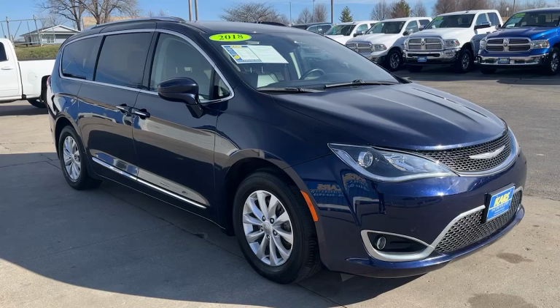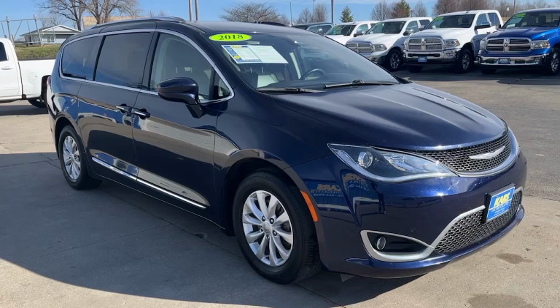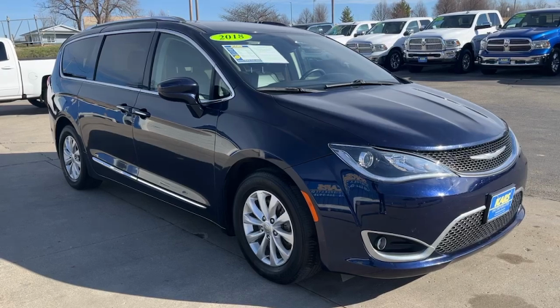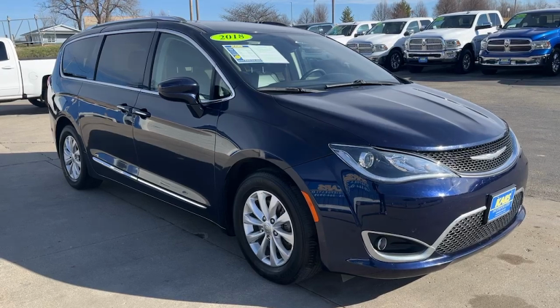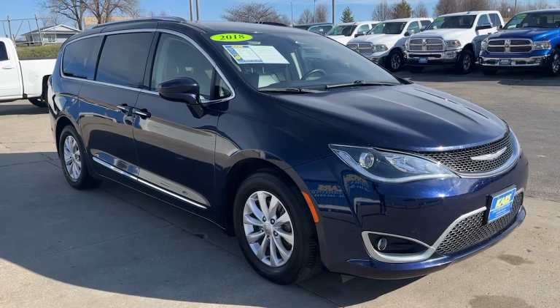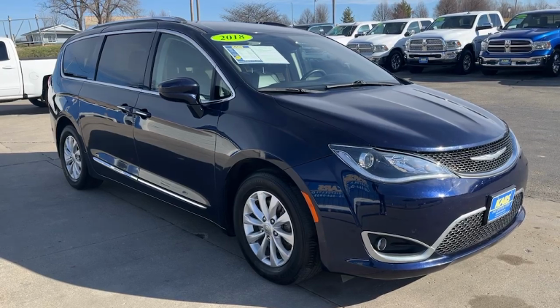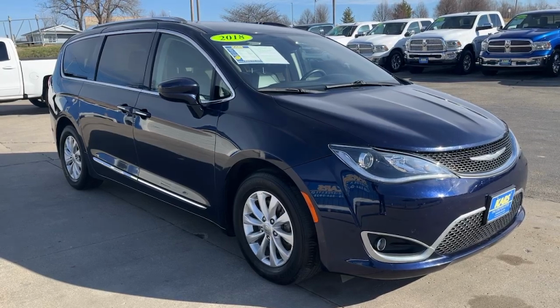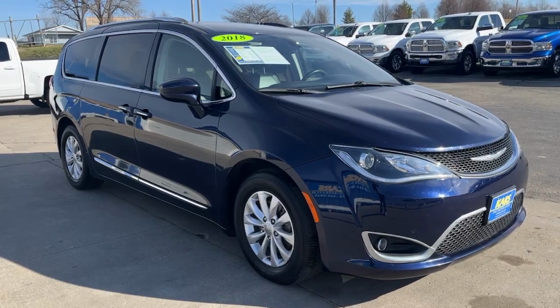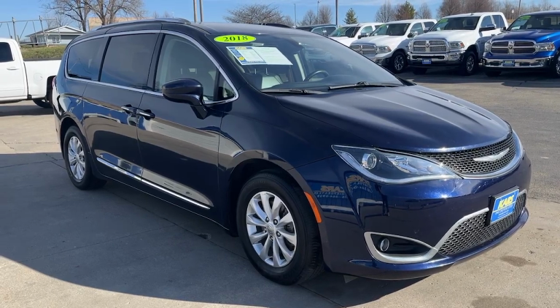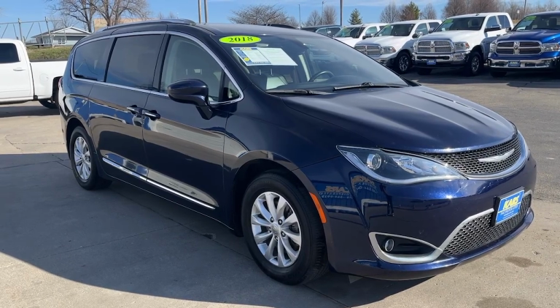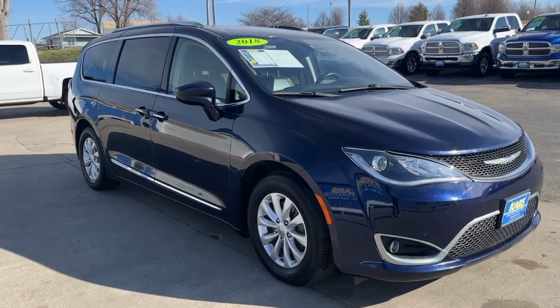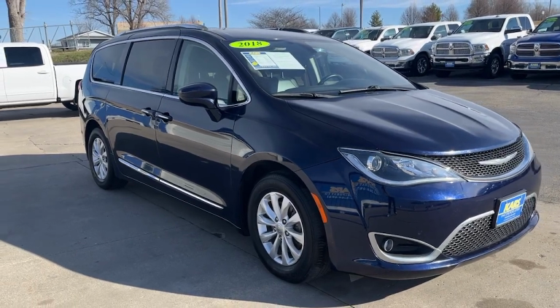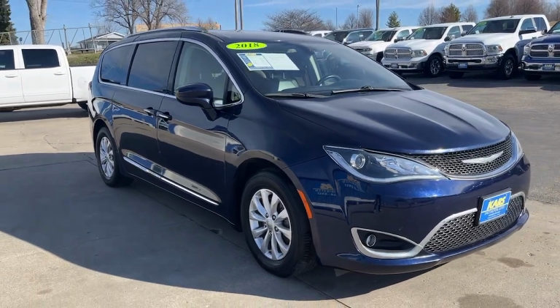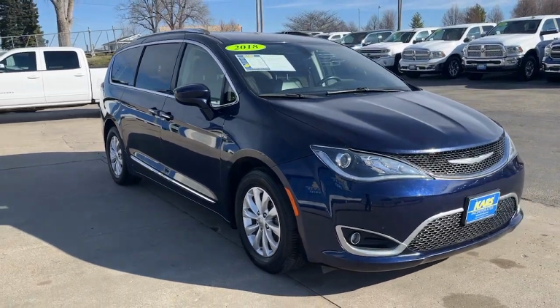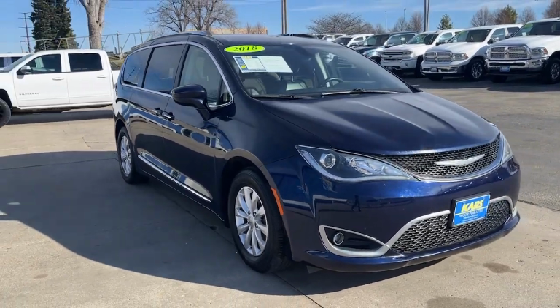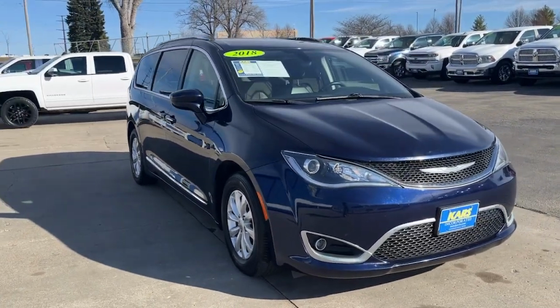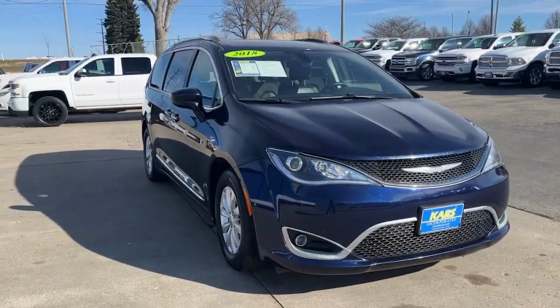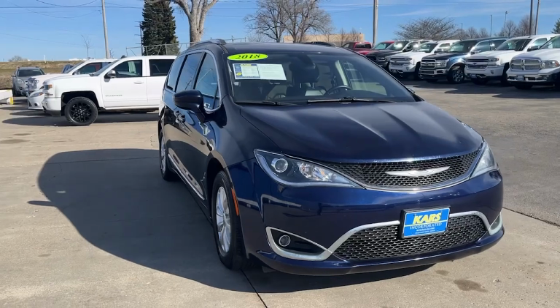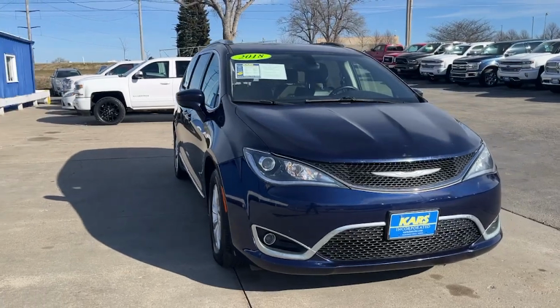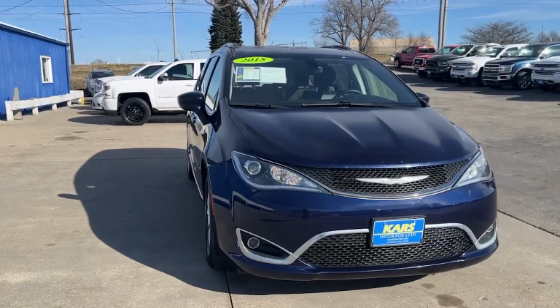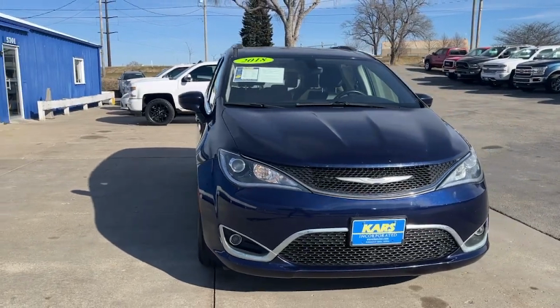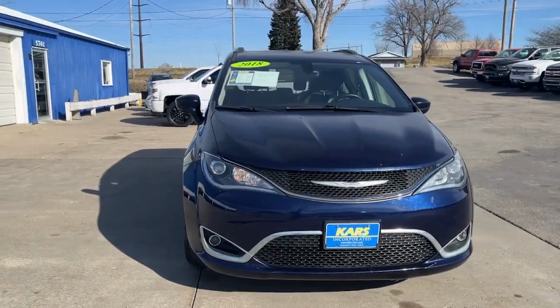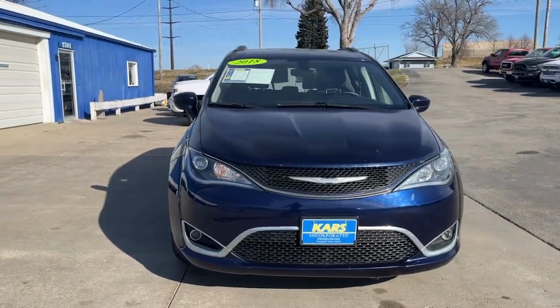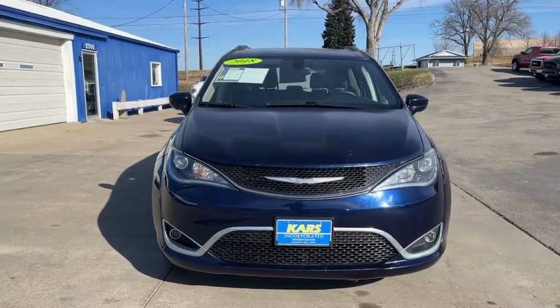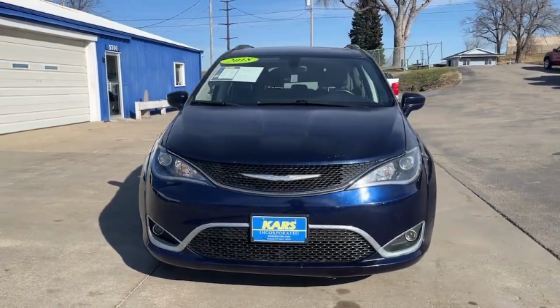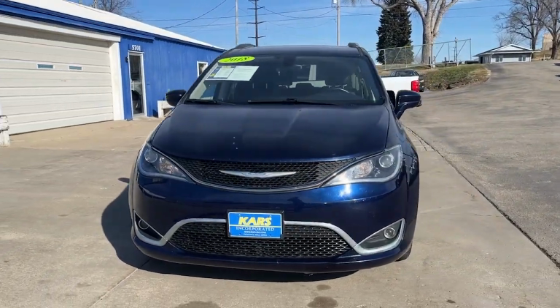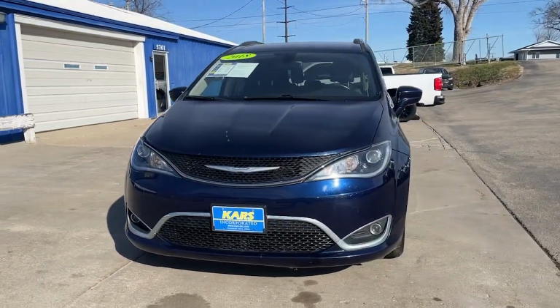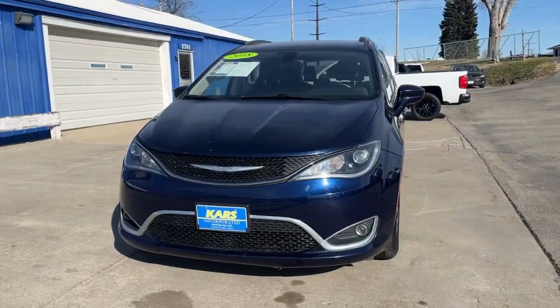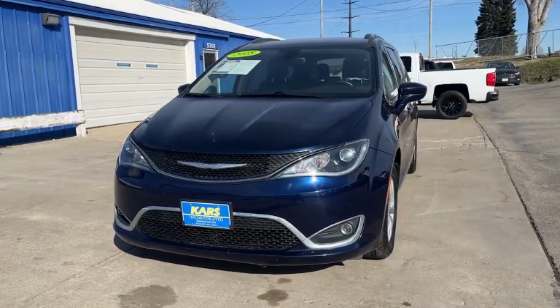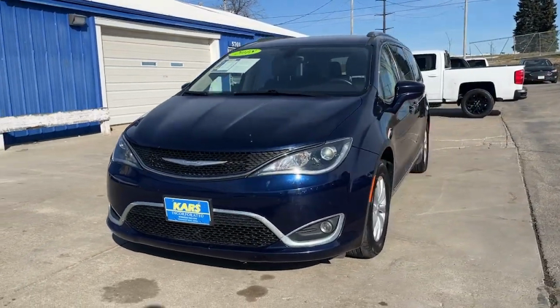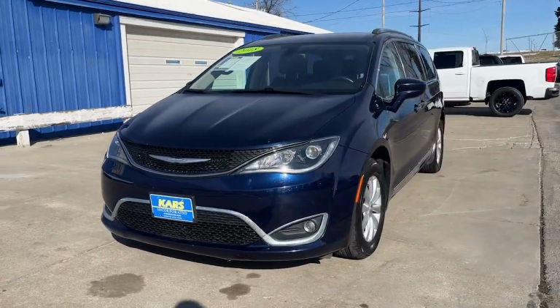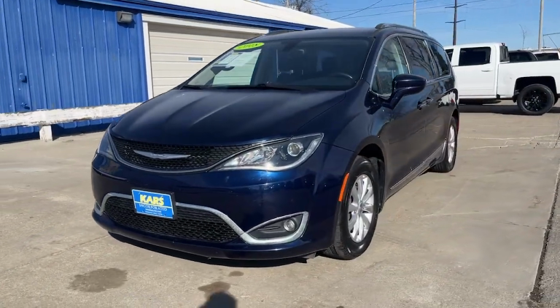Get acquainted with the 2018 Chrysler Pacifica. With less than 90,000 miles on the odometer, this vehicle stands out from the rest.